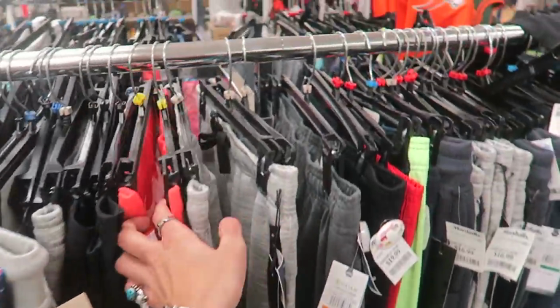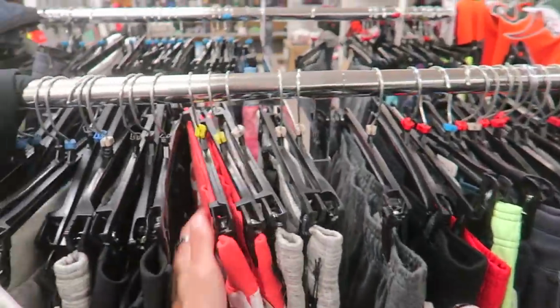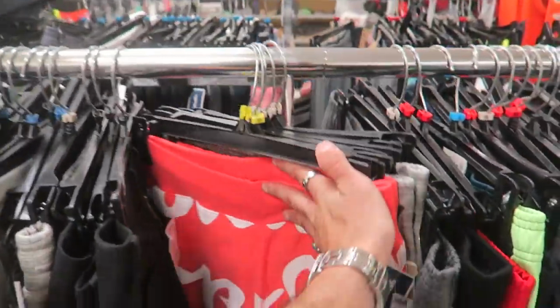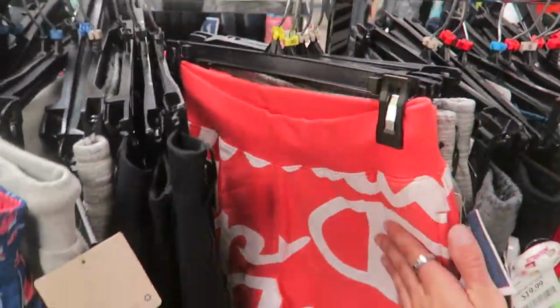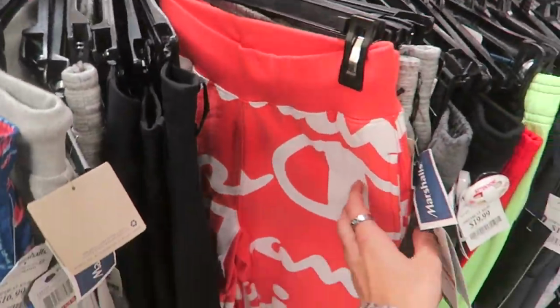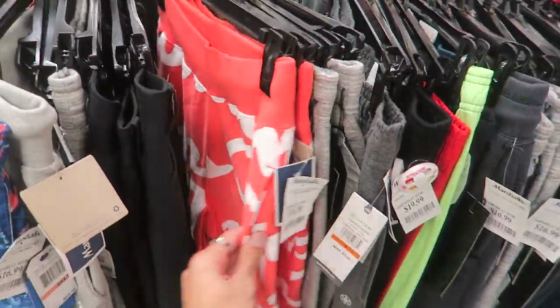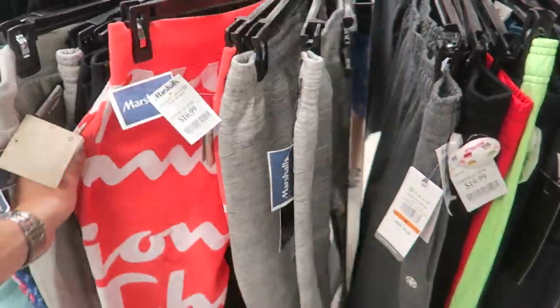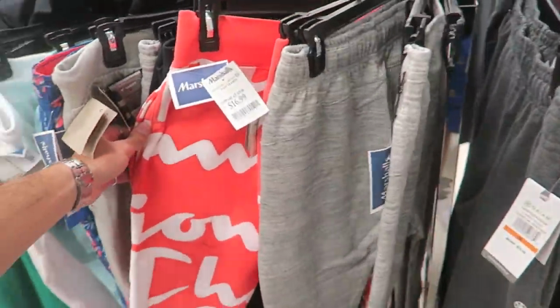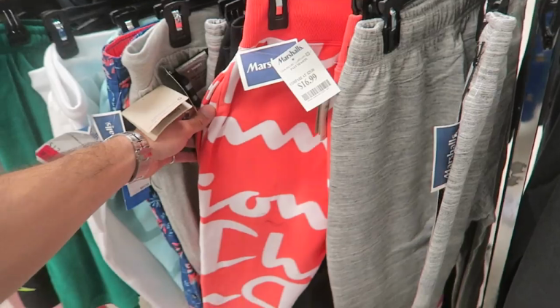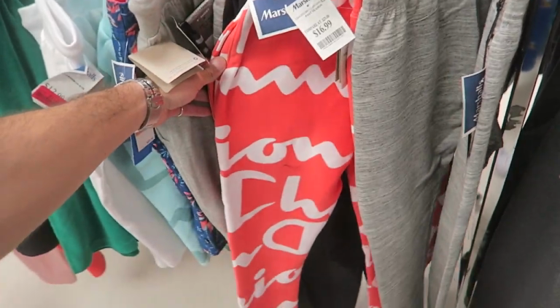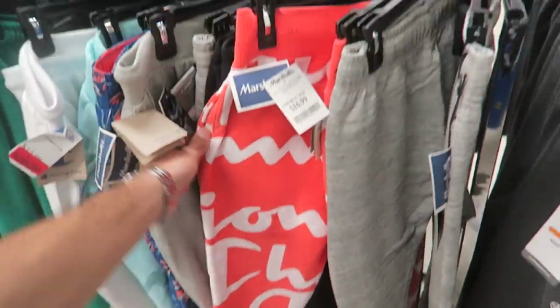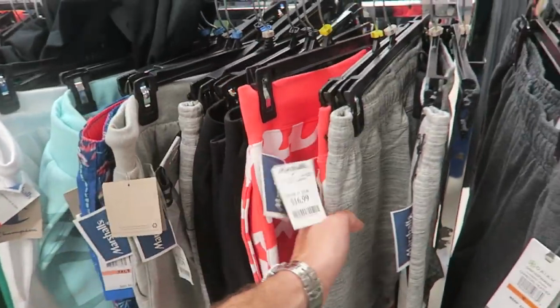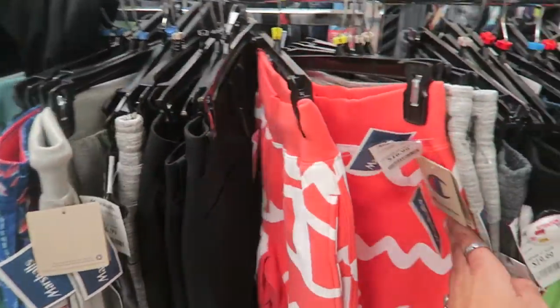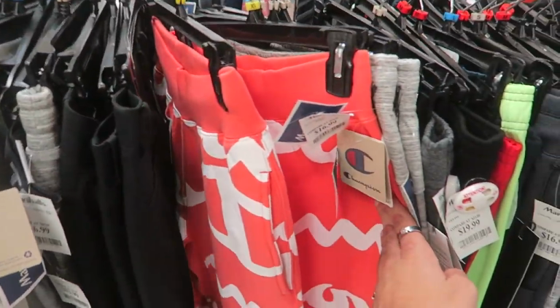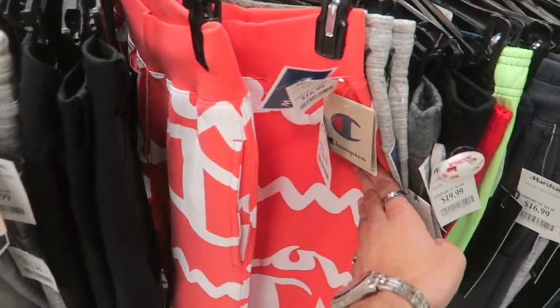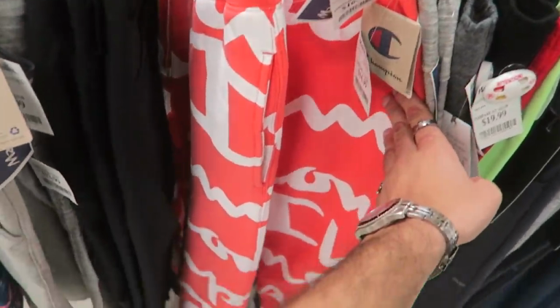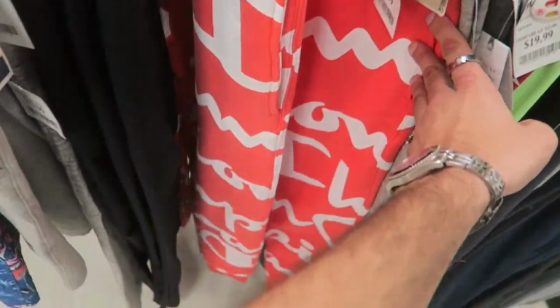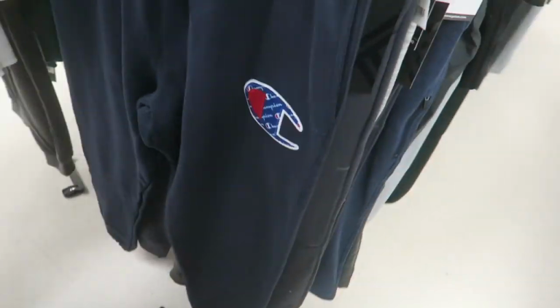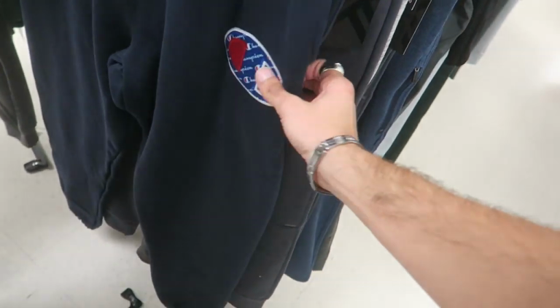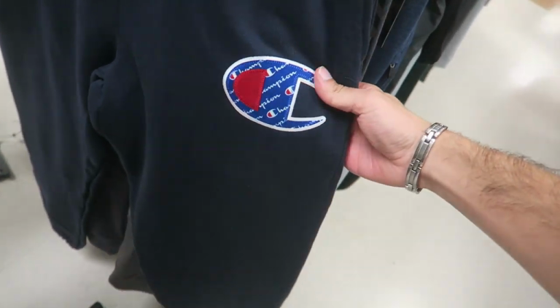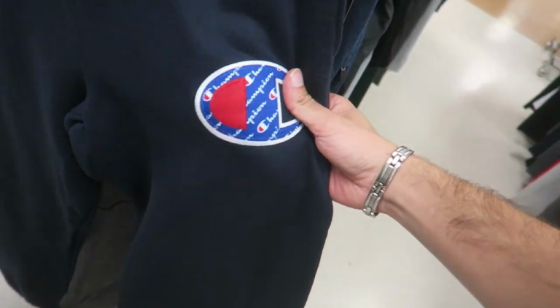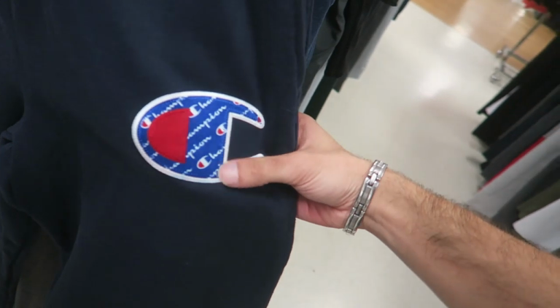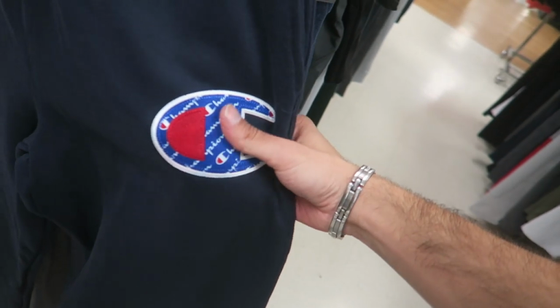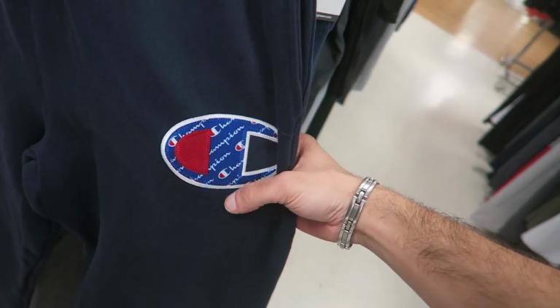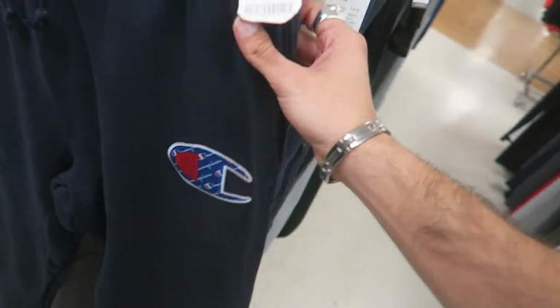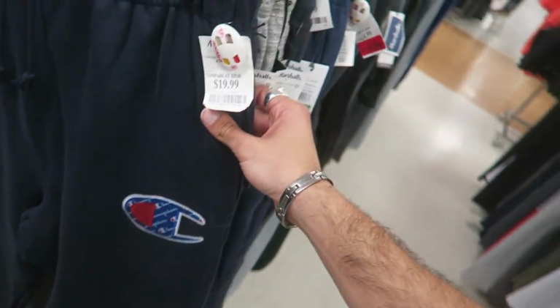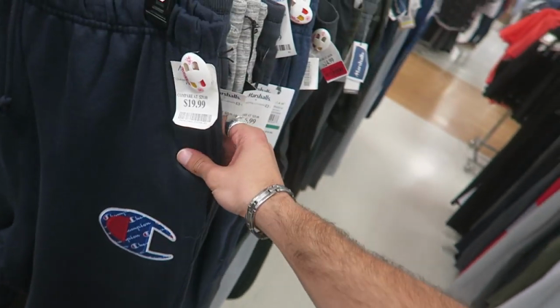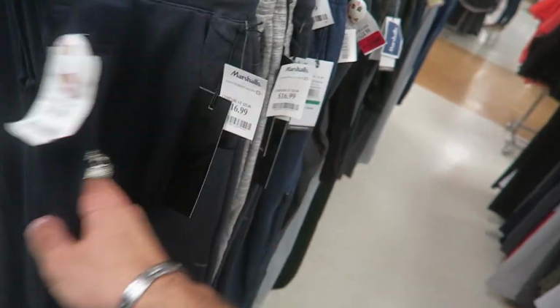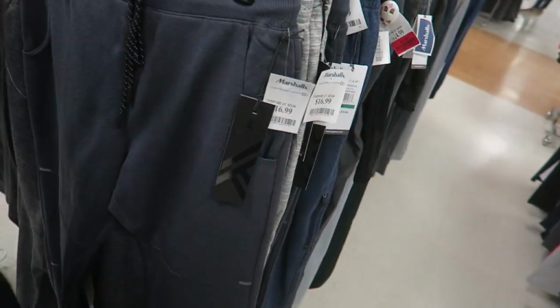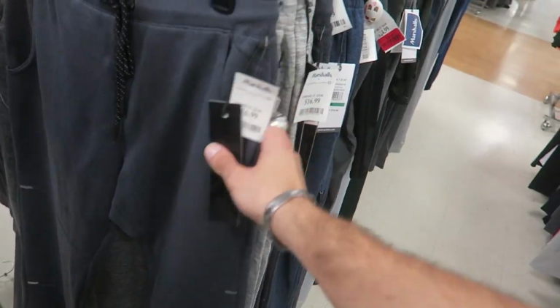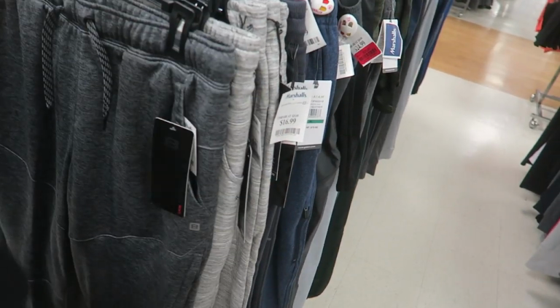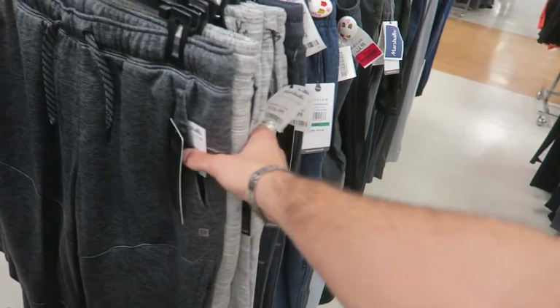They have actual sweatpants too — I think these are women's leggings. Embroidered logo with the spell-out, $20. Not bad at all.